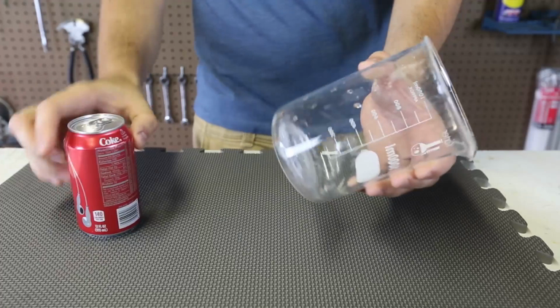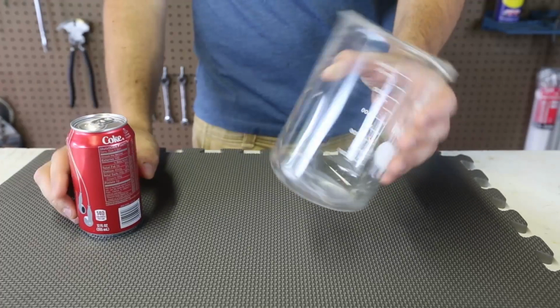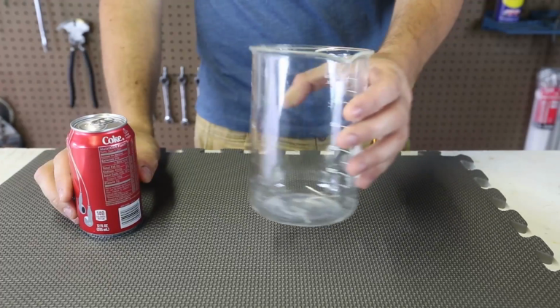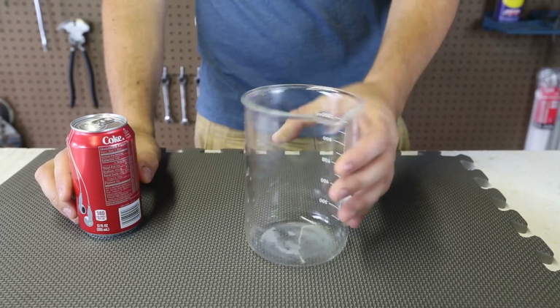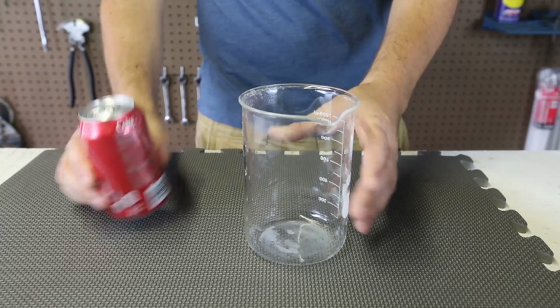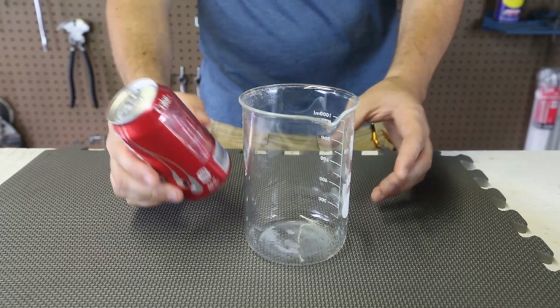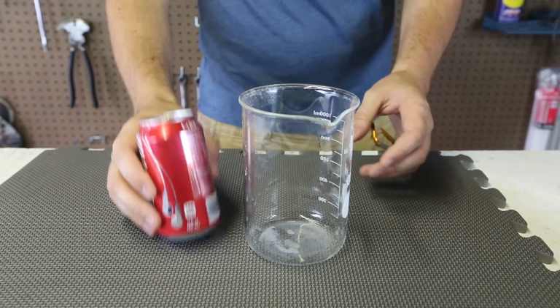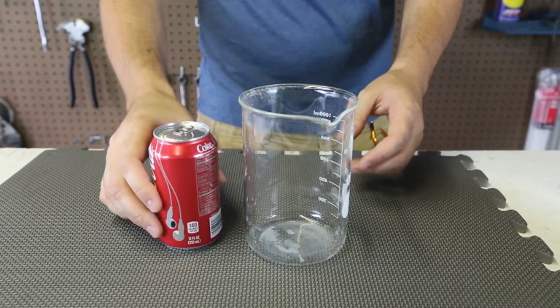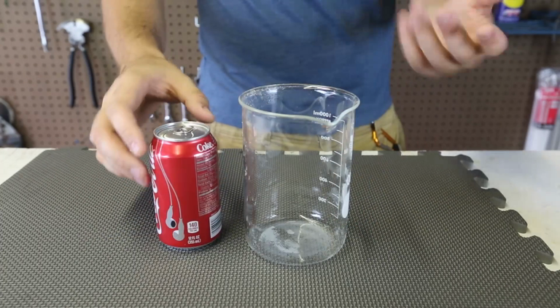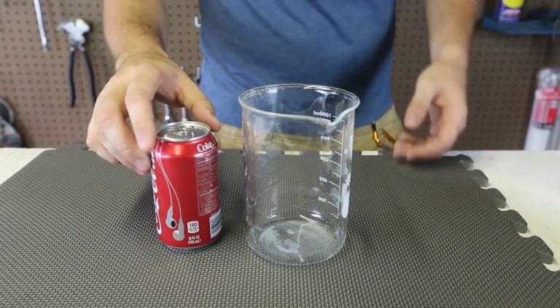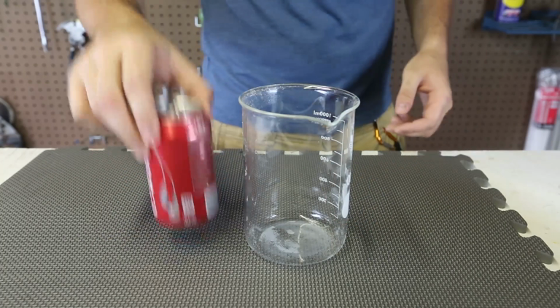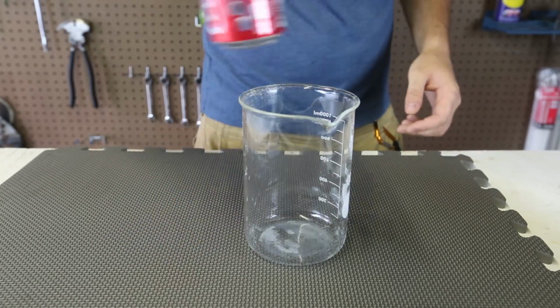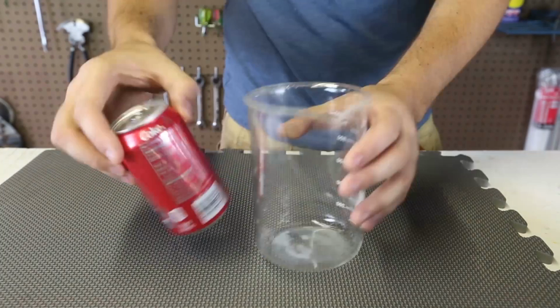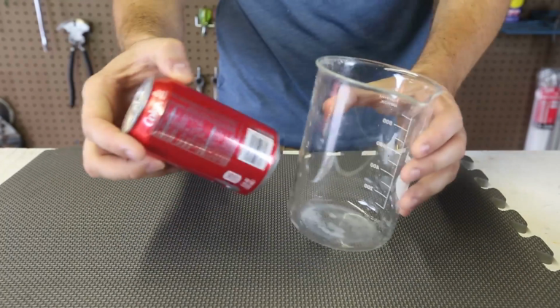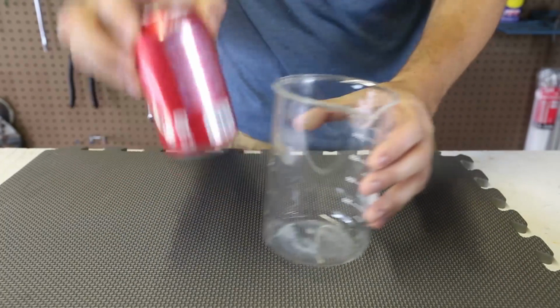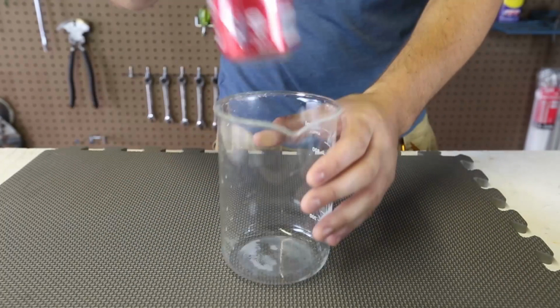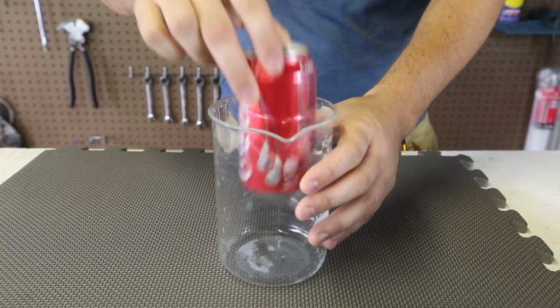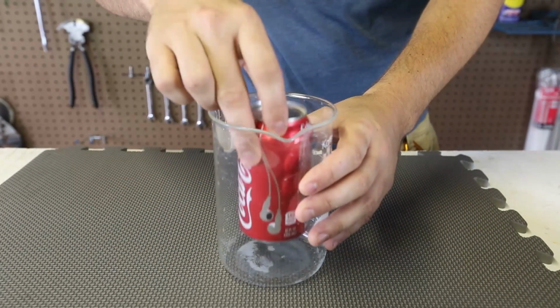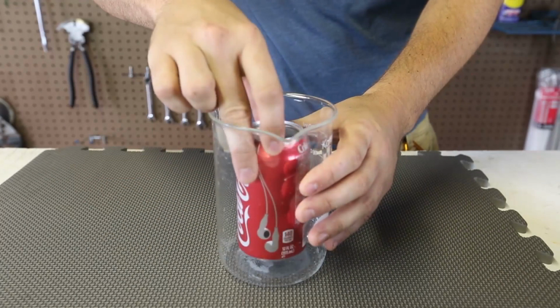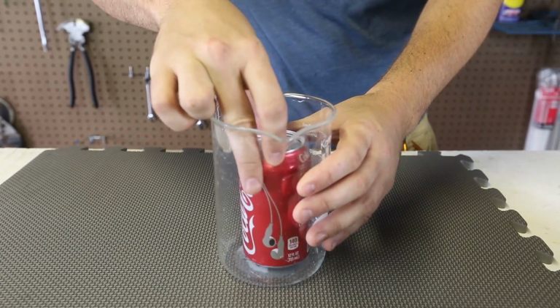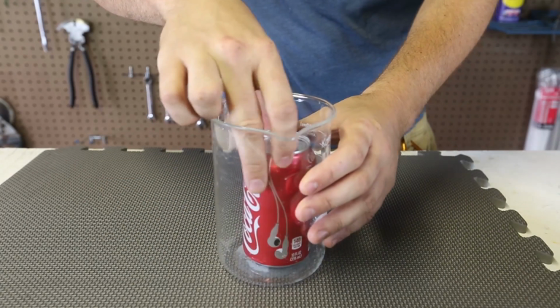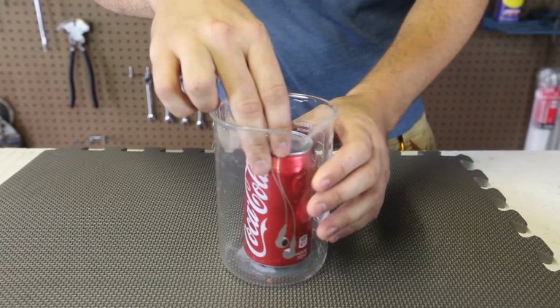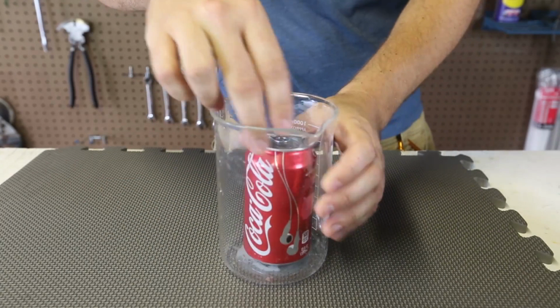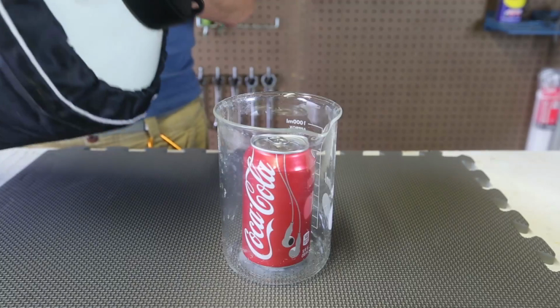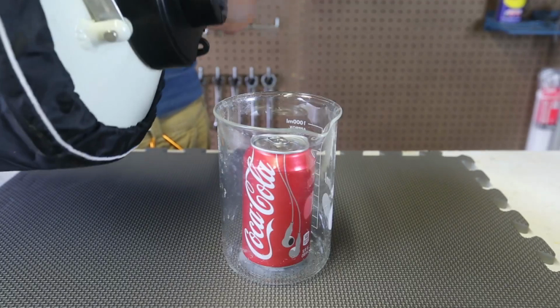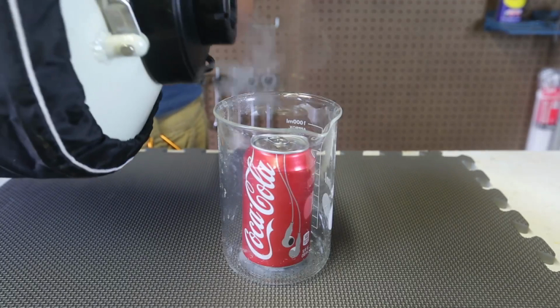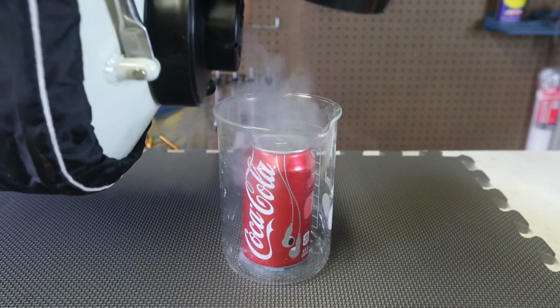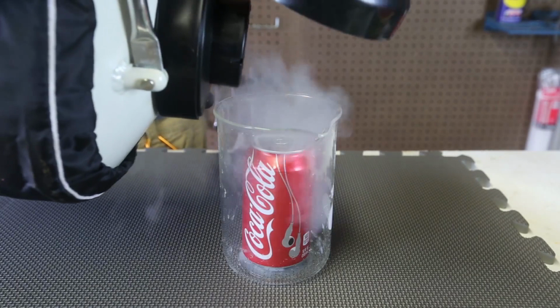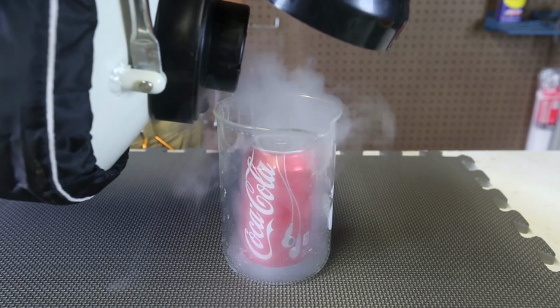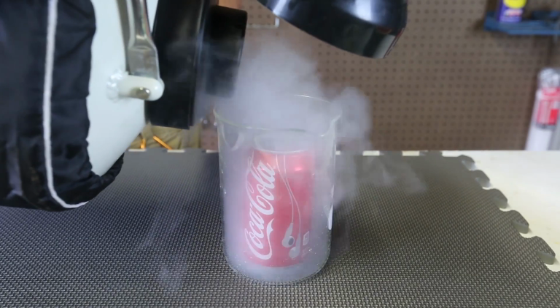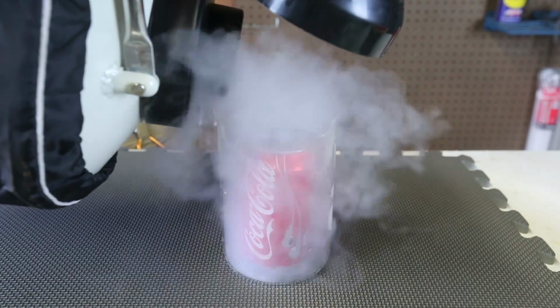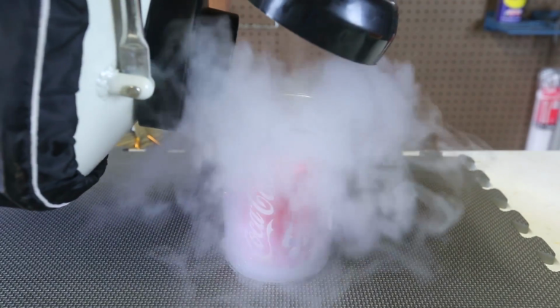So all we need is a beaker, a Coke can, and liquid nitrogen. We're going to put the Coke can inside of the beaker, and then I'm just gonna fill it up with liquid nitrogen.